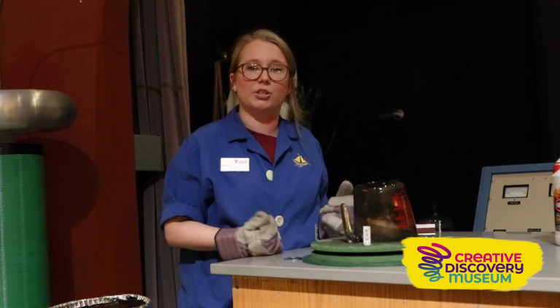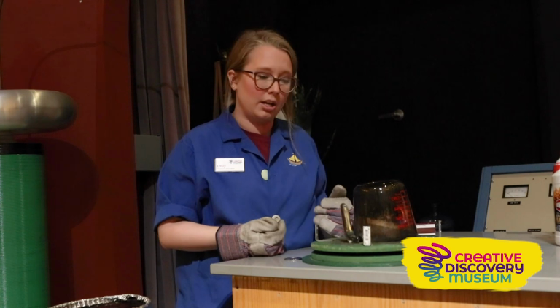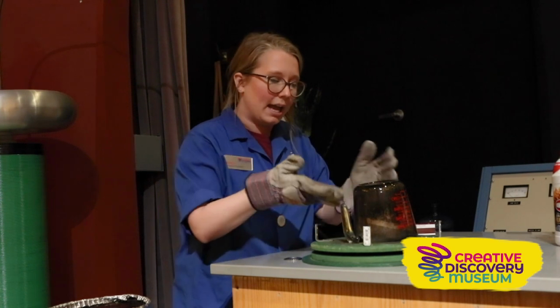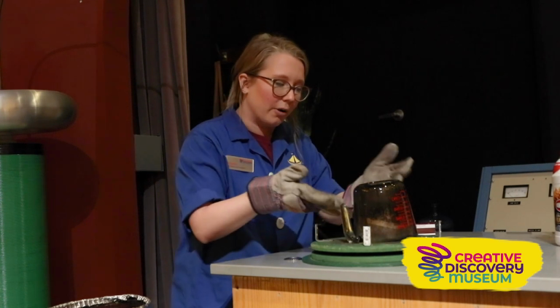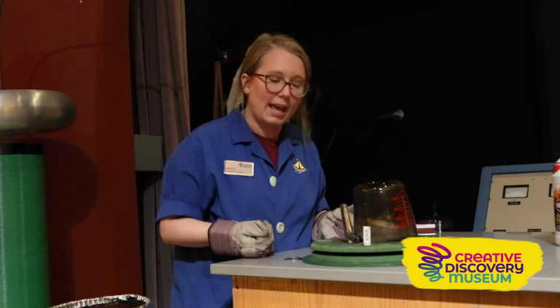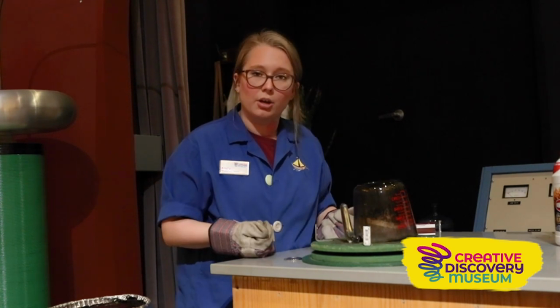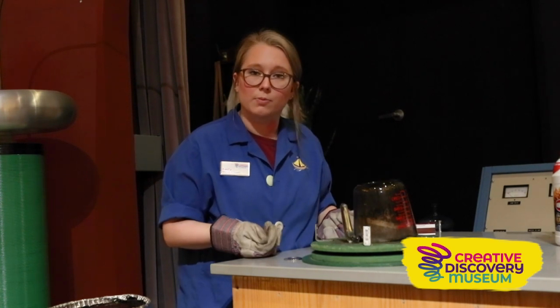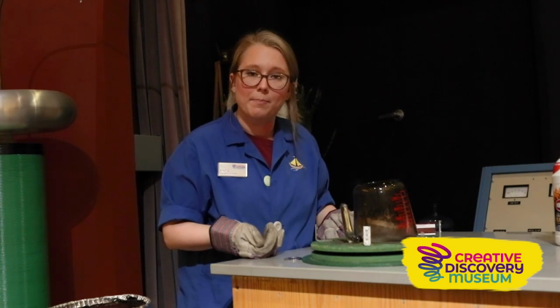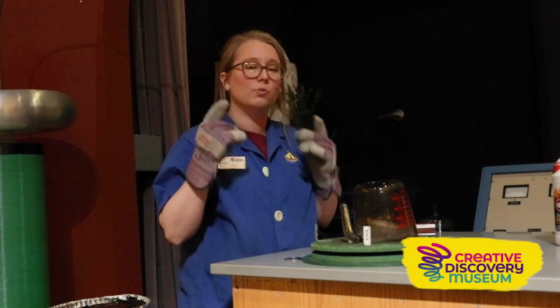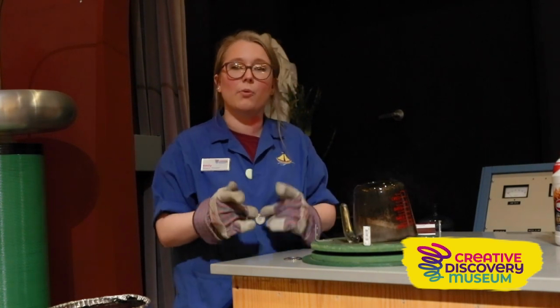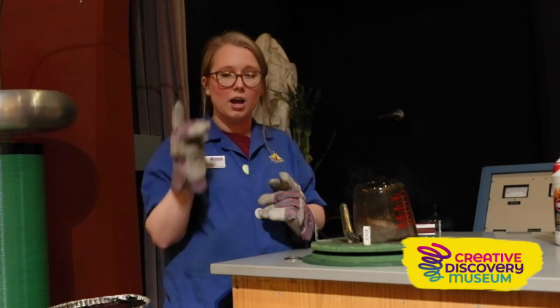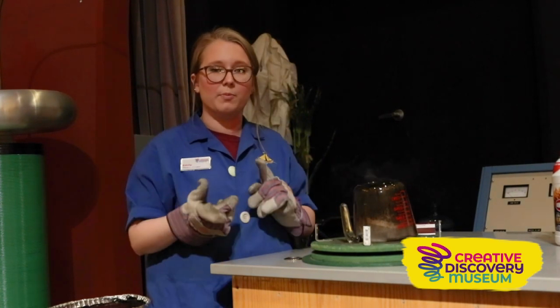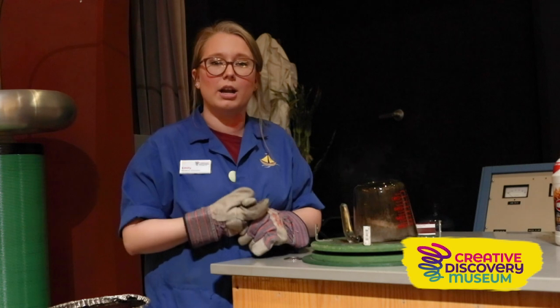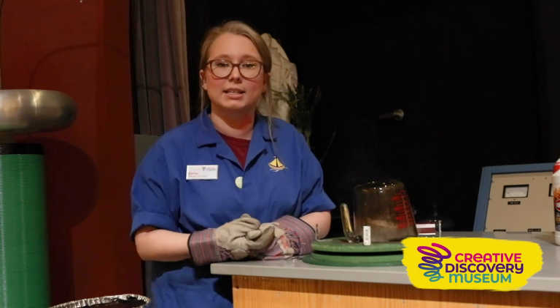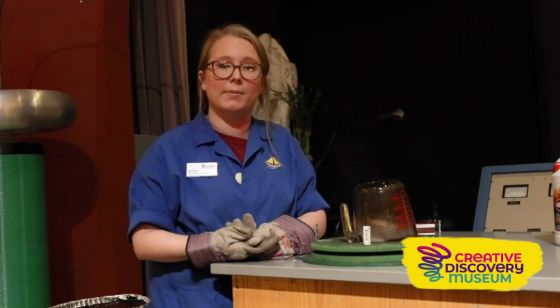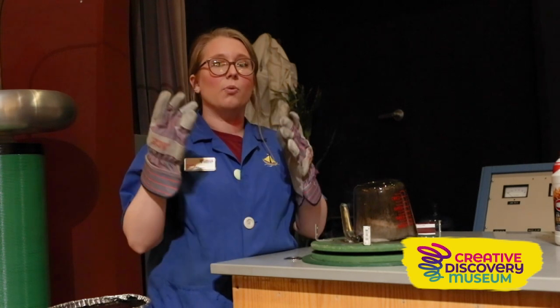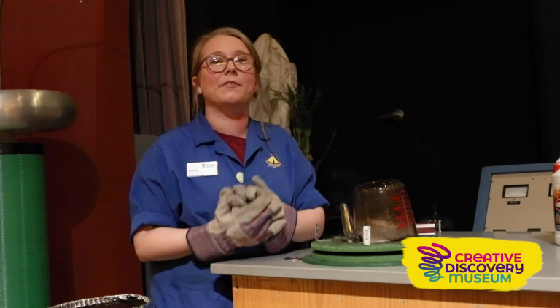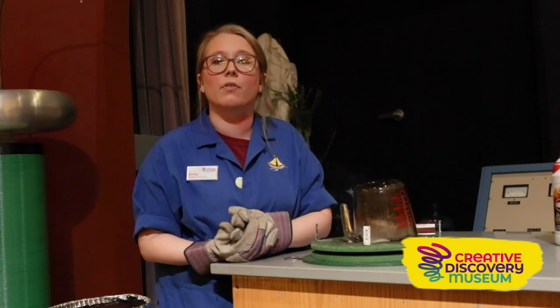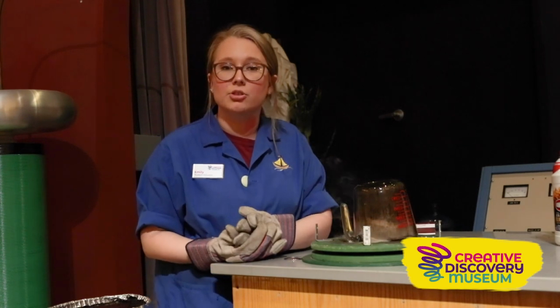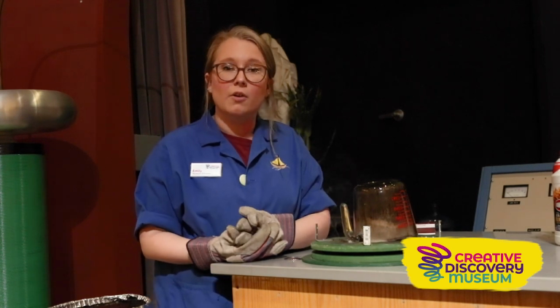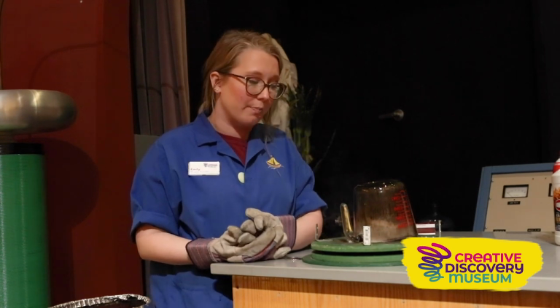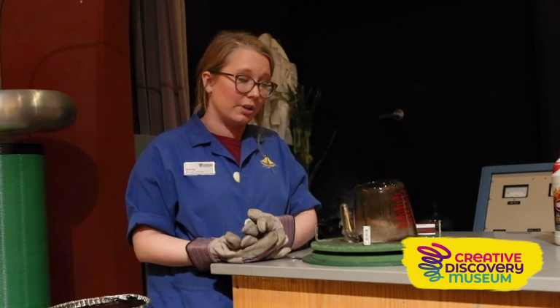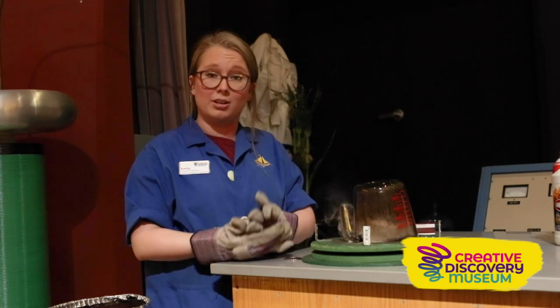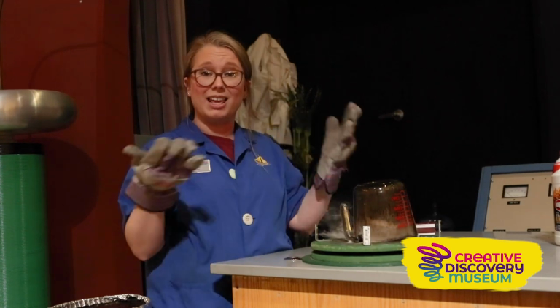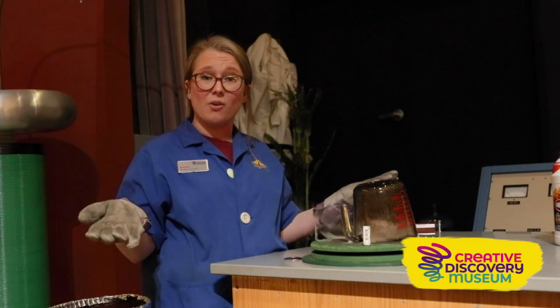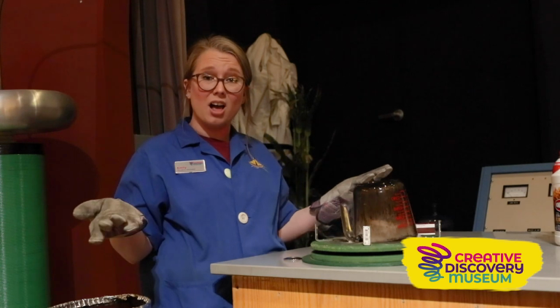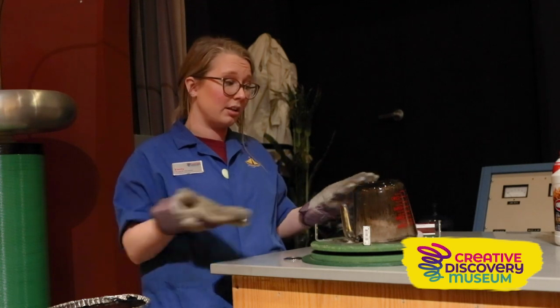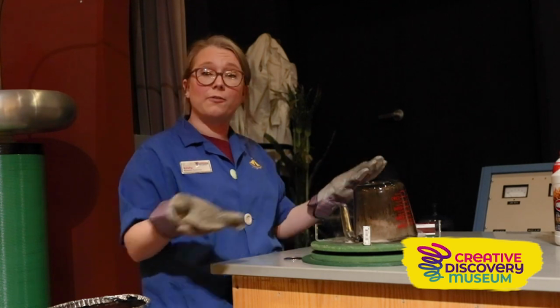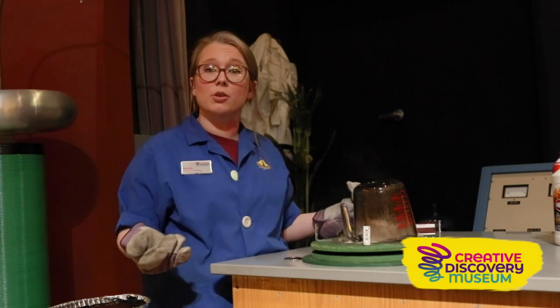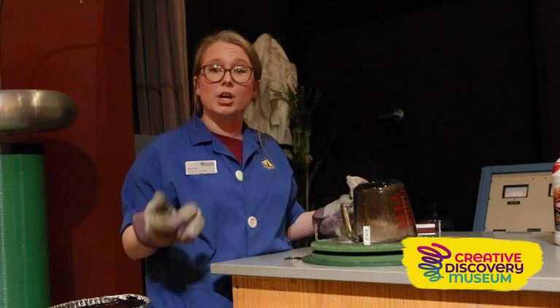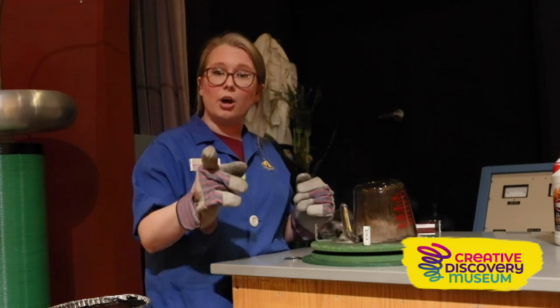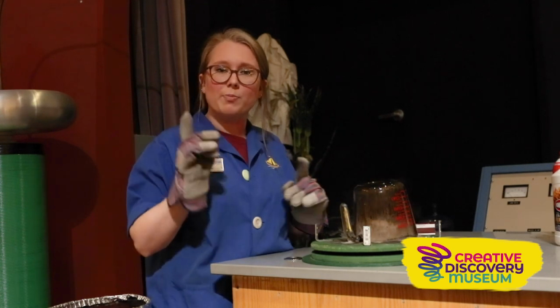Our flame goes away, because as we've talked about in our last experiment, we have to have oxygen for our combustion reaction. If we don't have oxygen, our flame goes out.